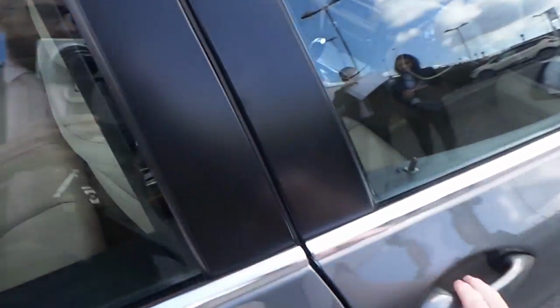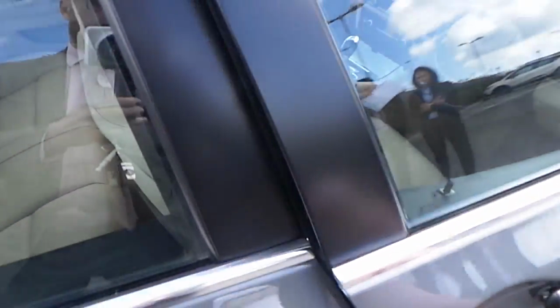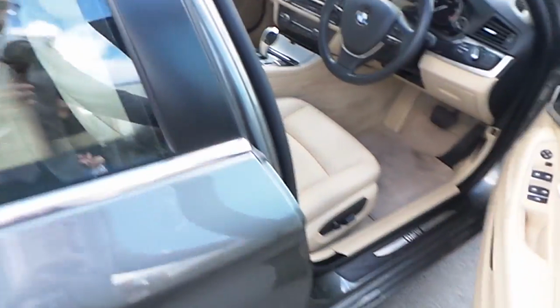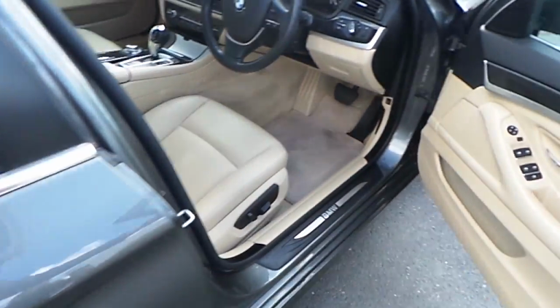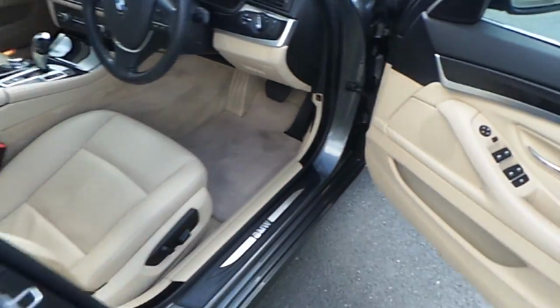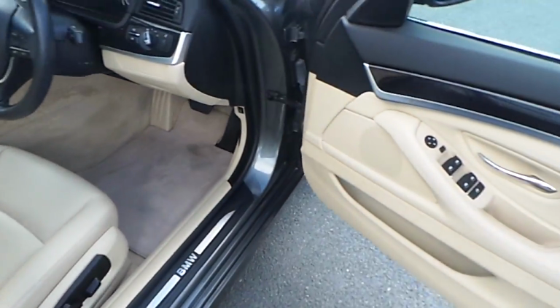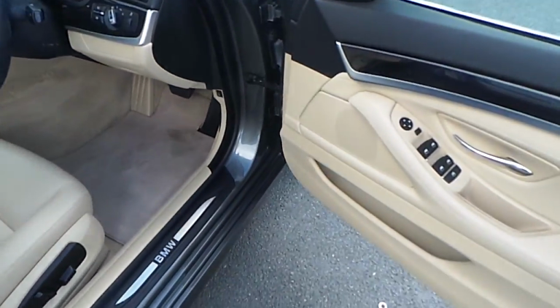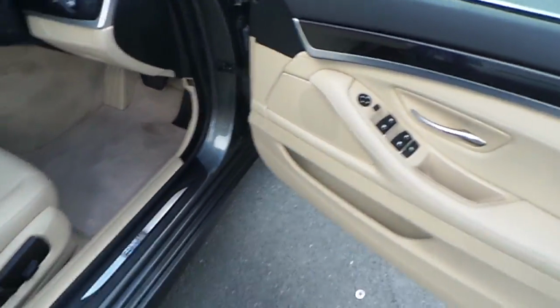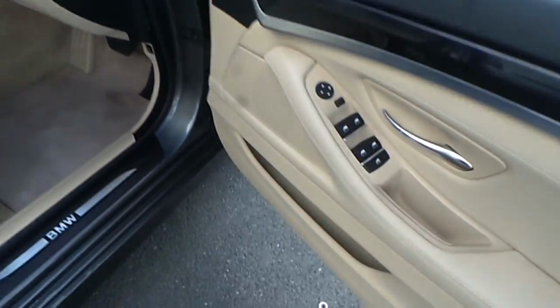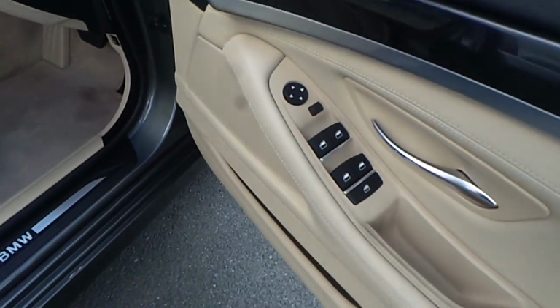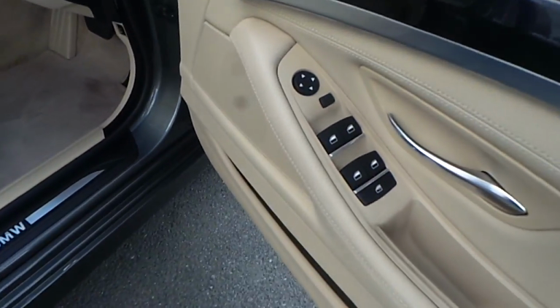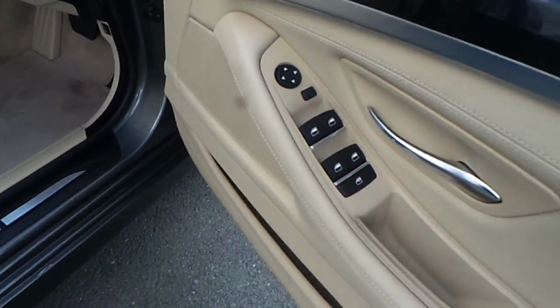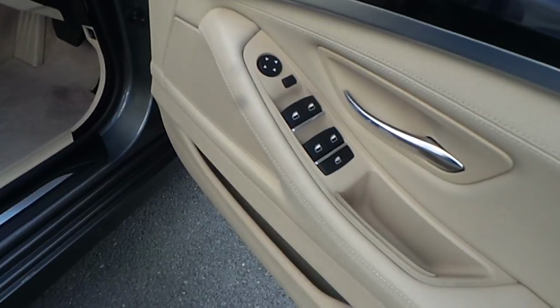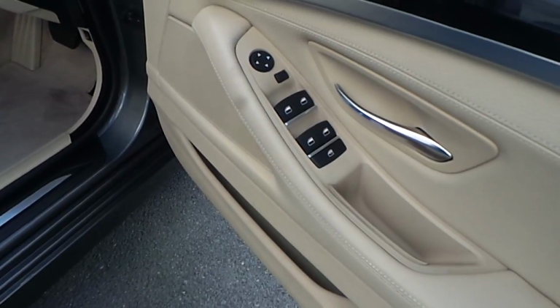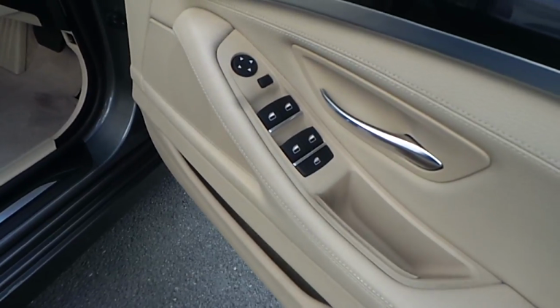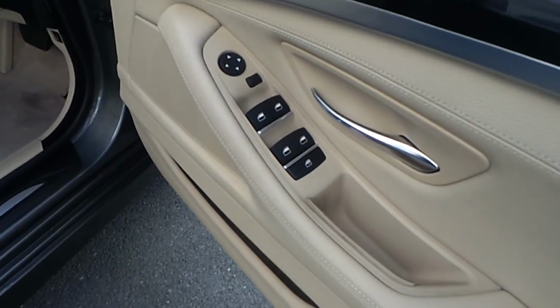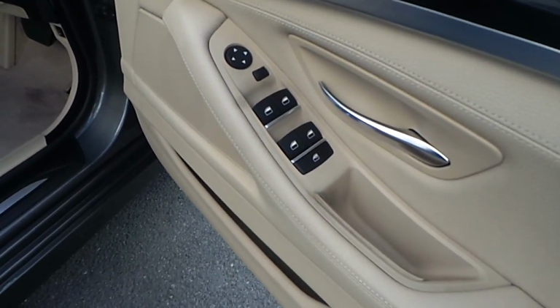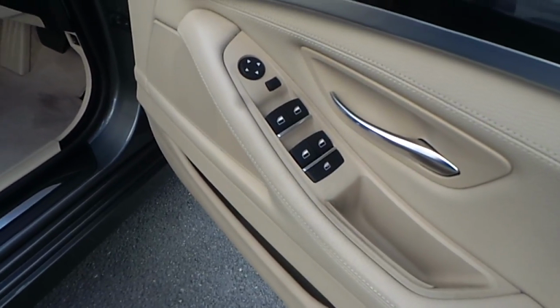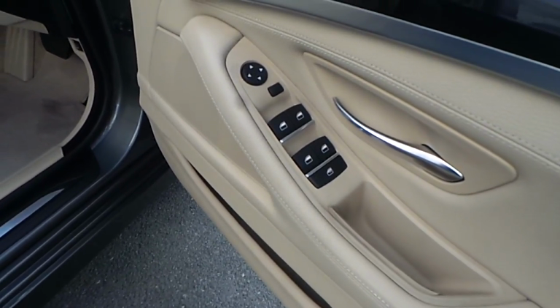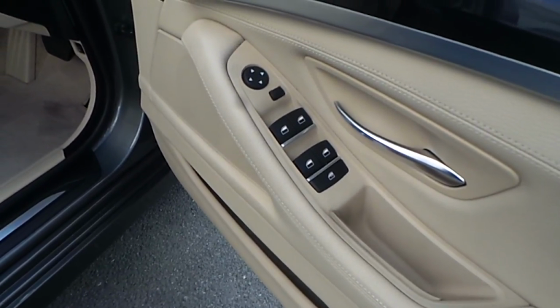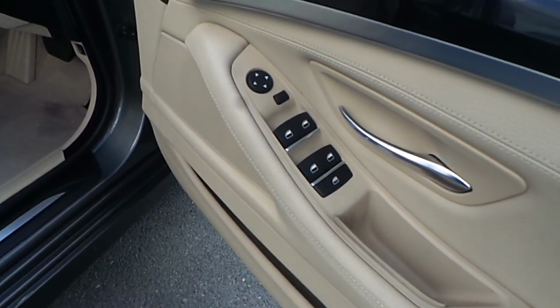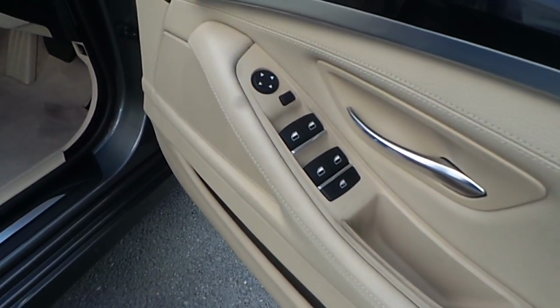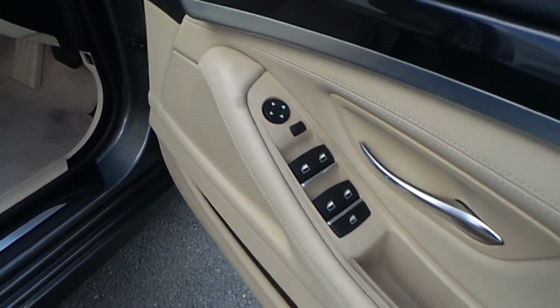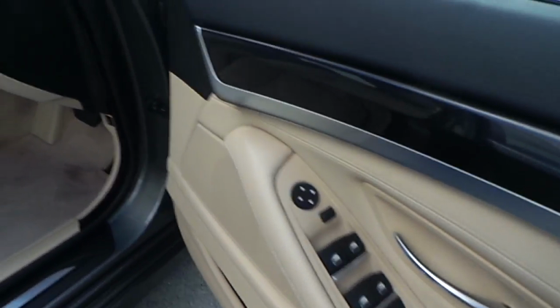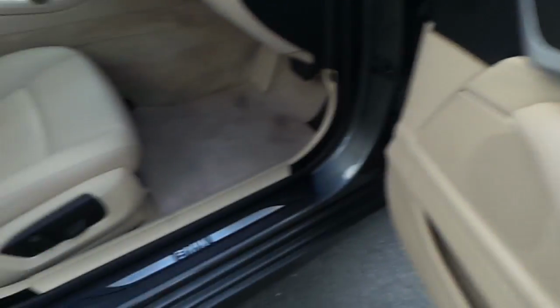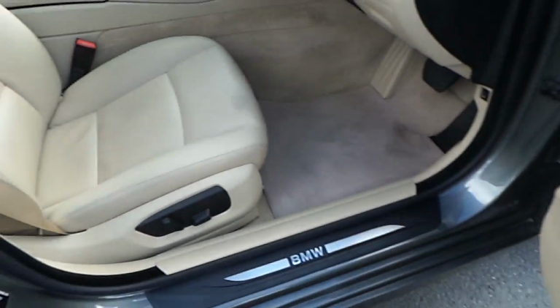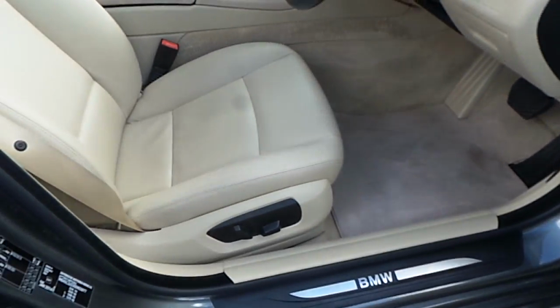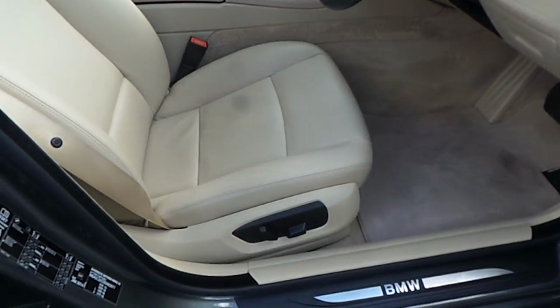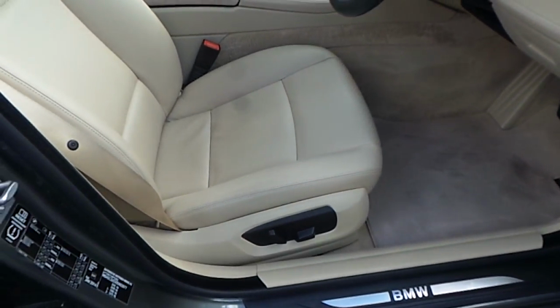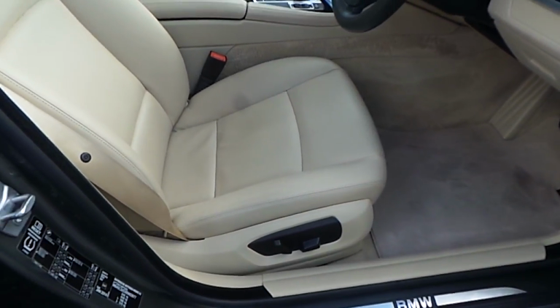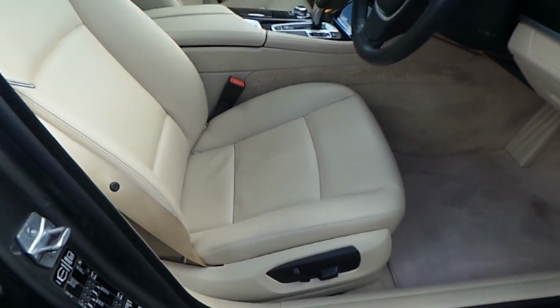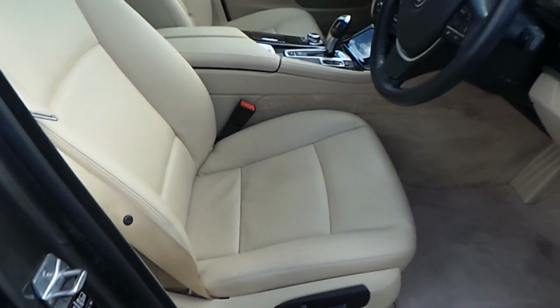Moving towards the front, we can see on the driver's side door panel the controls for the front and rear electric windows, the controls for the electric wing mirrors, and the BMW half electric seats.